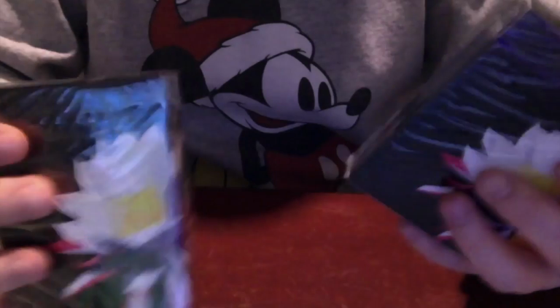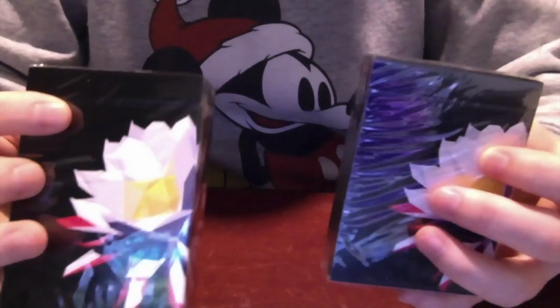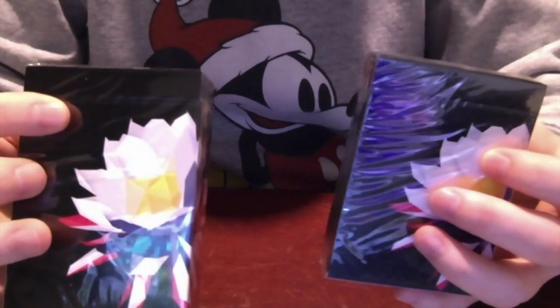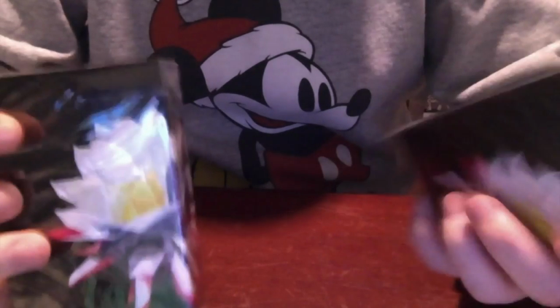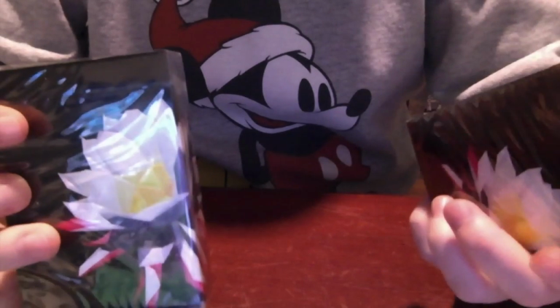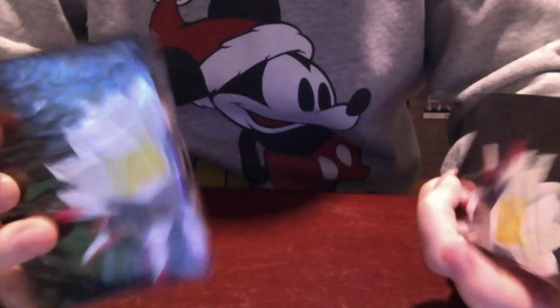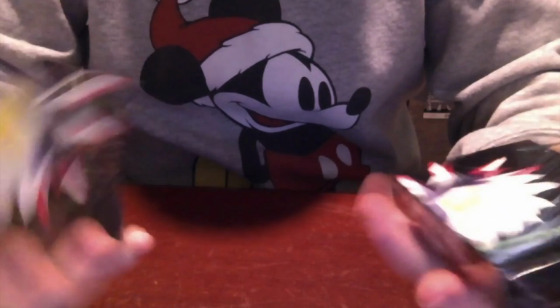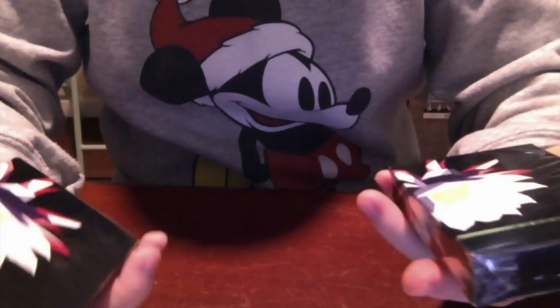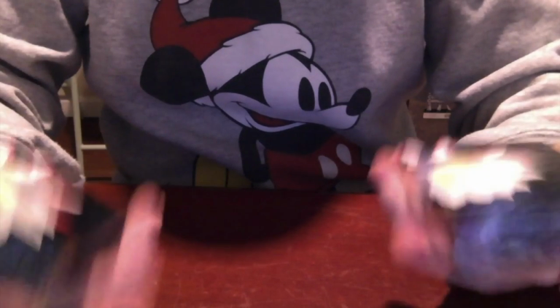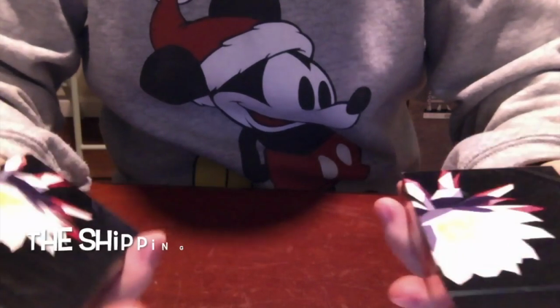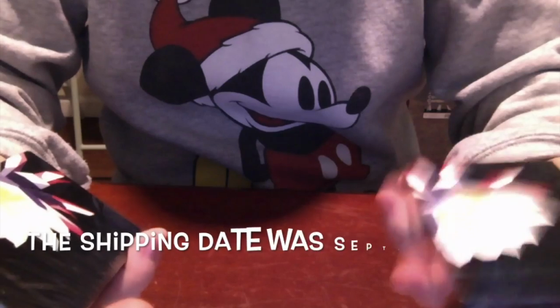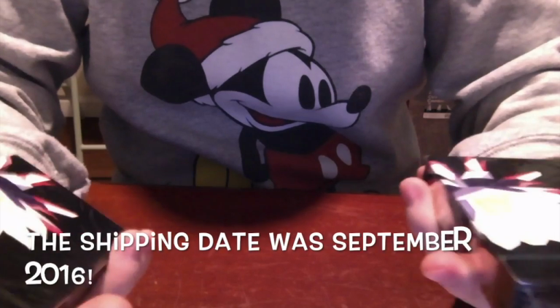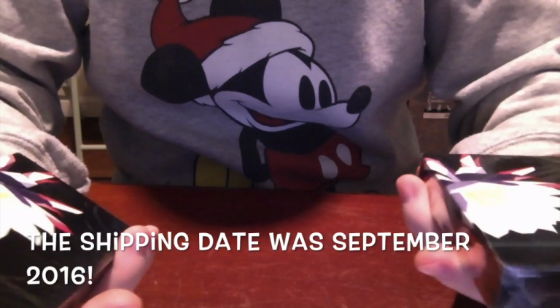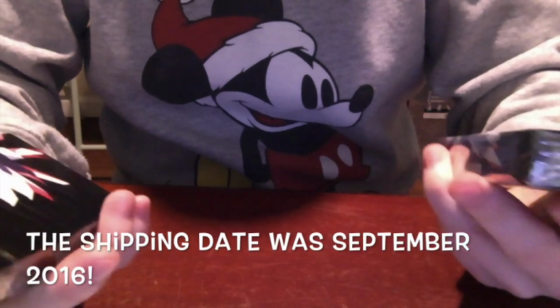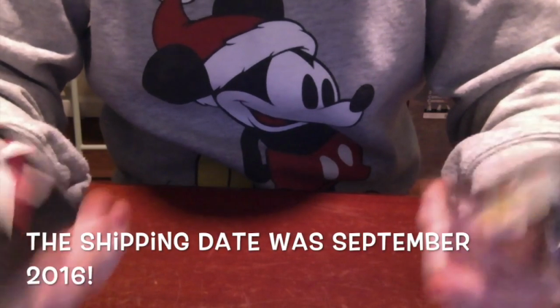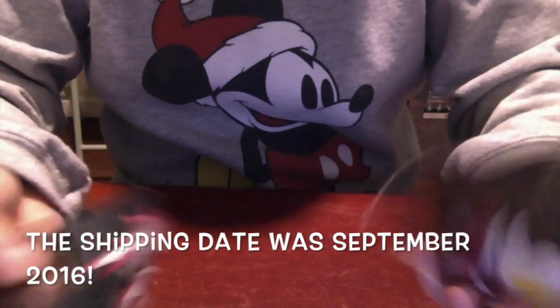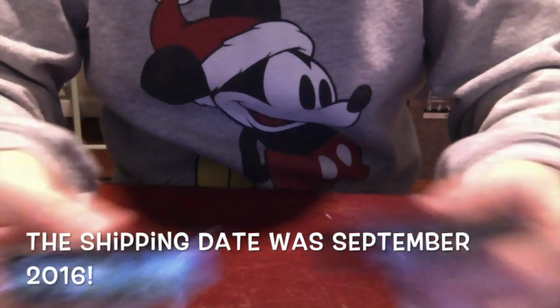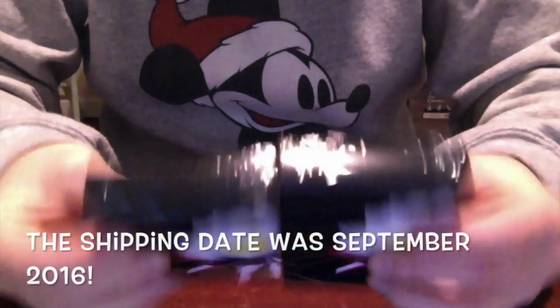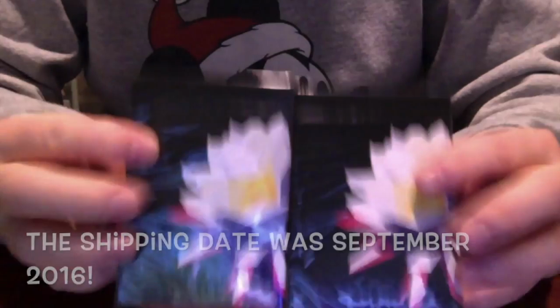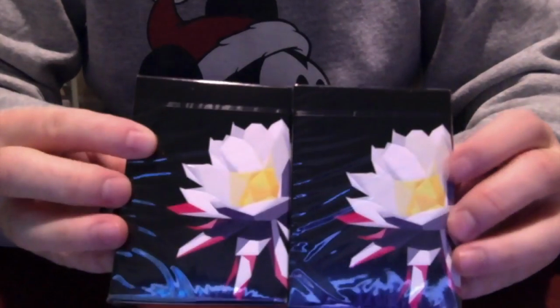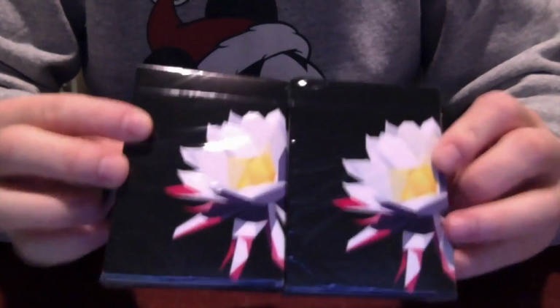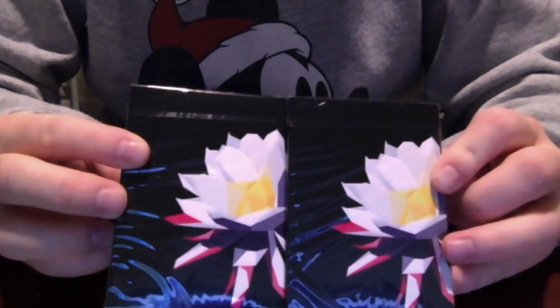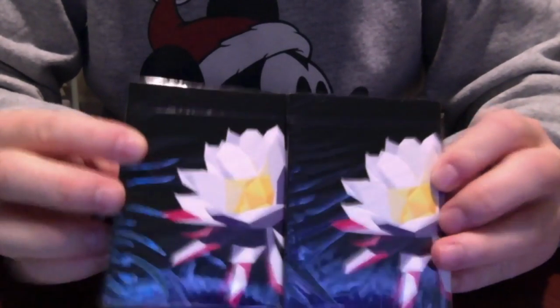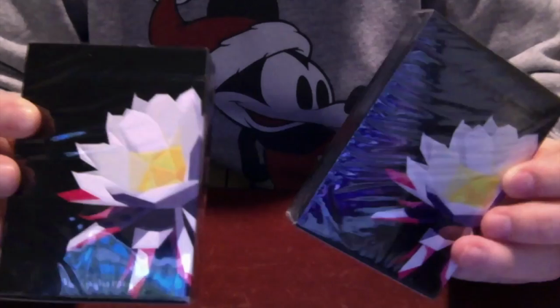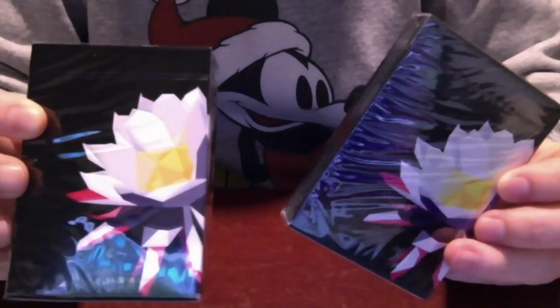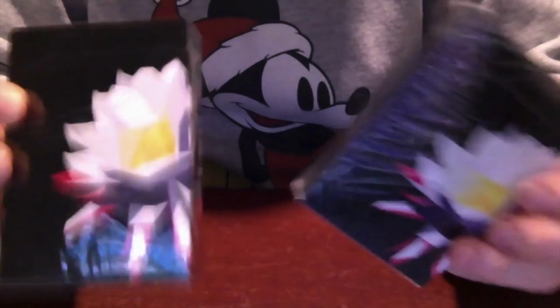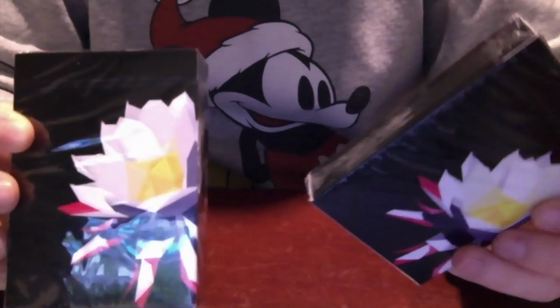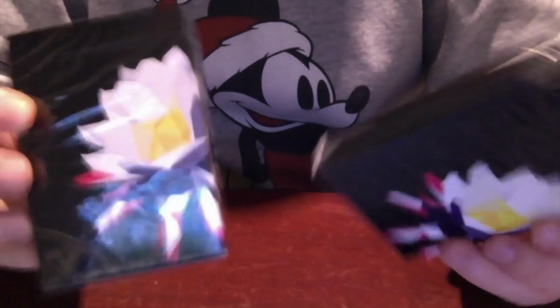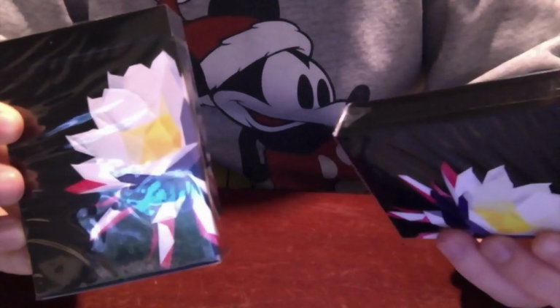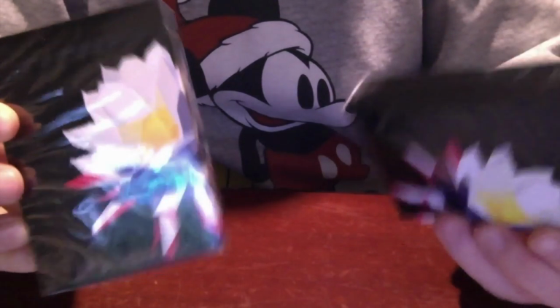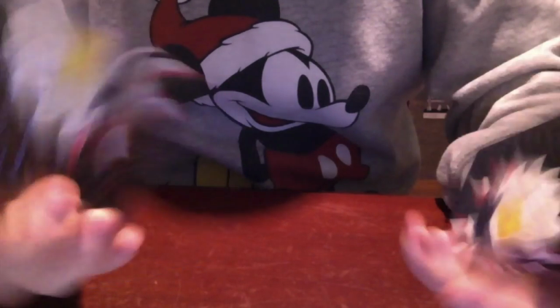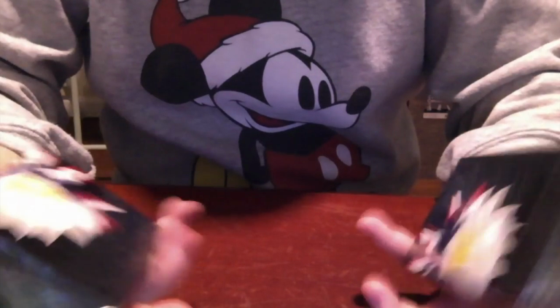Fun fact about this package — I actually forgot I even had it. I was cleaning out my room the other day, found this package, and was like, how have I never opened this before?